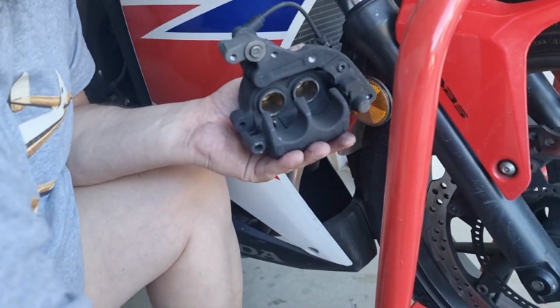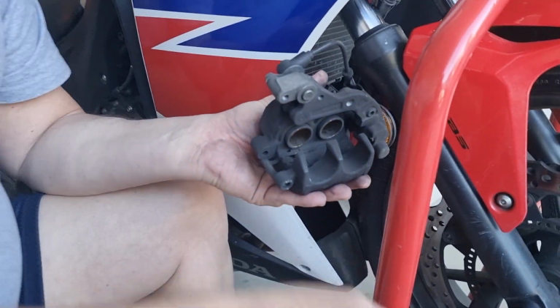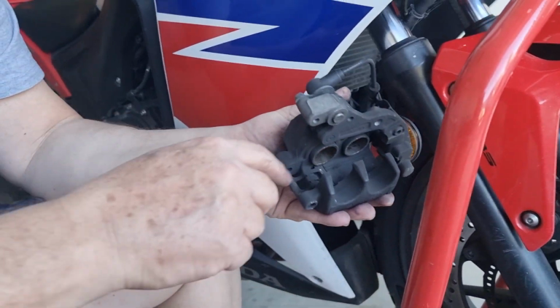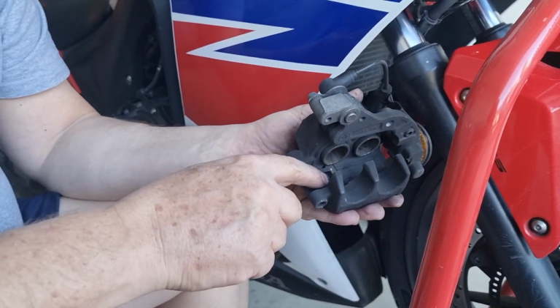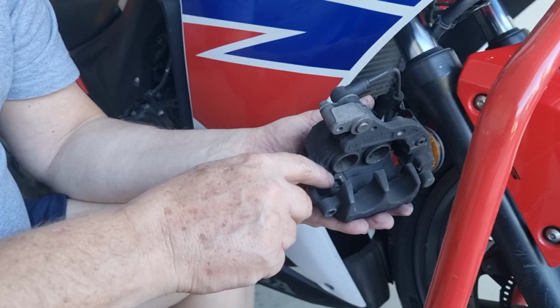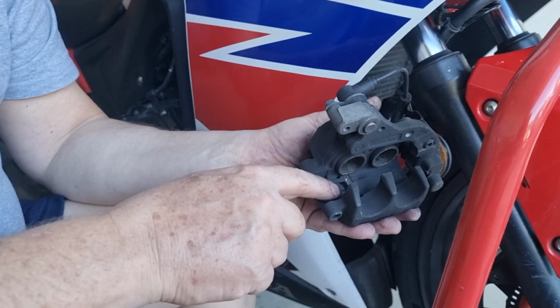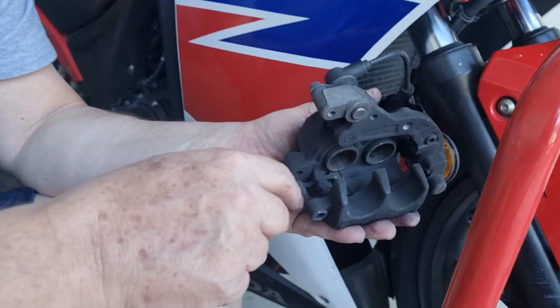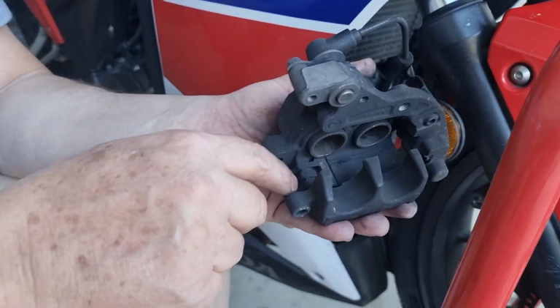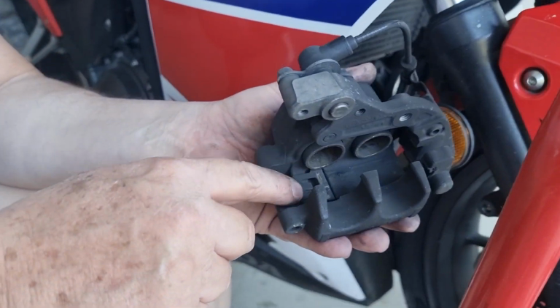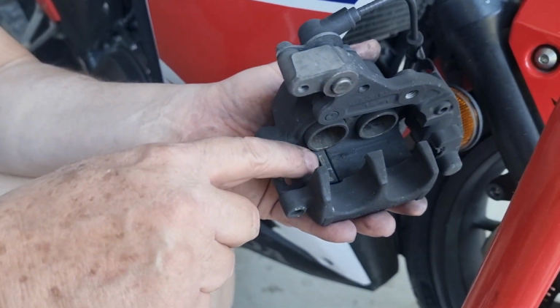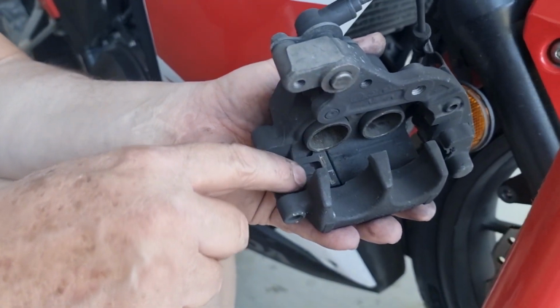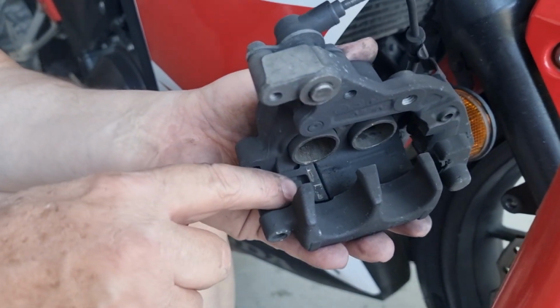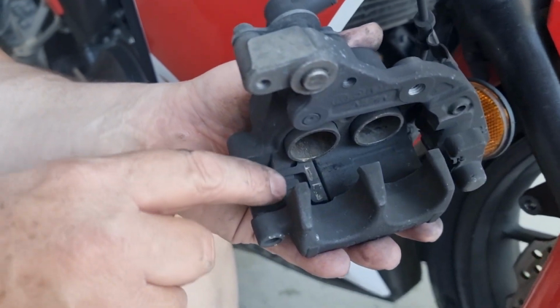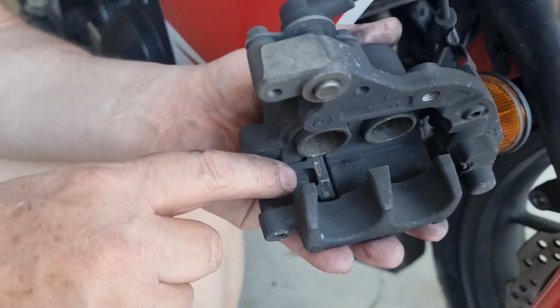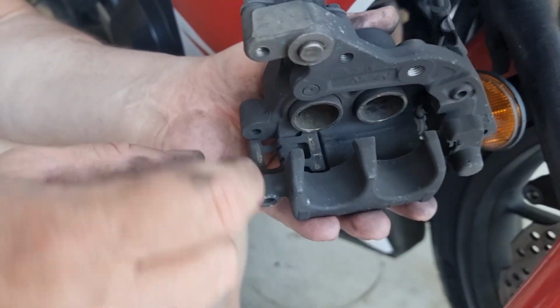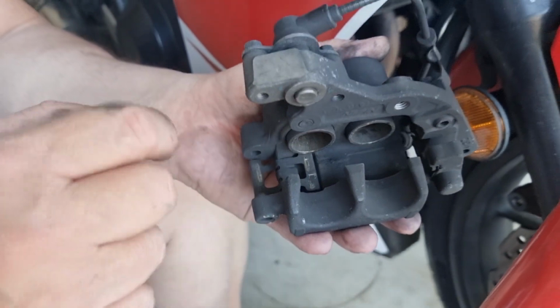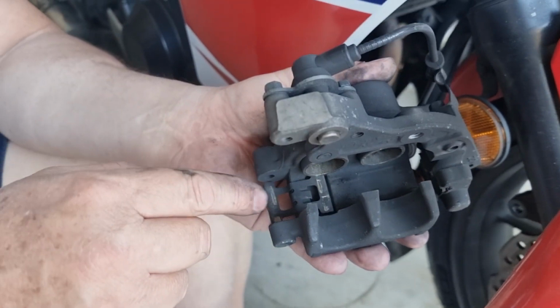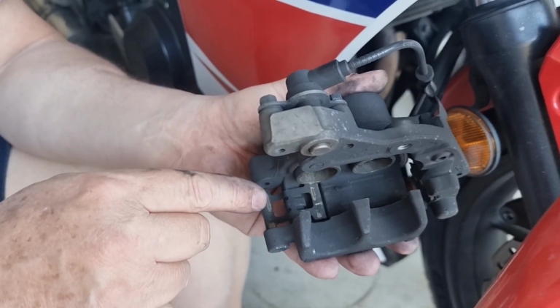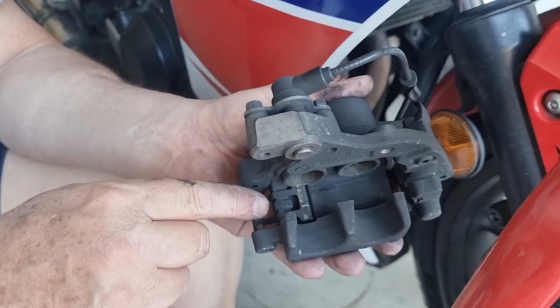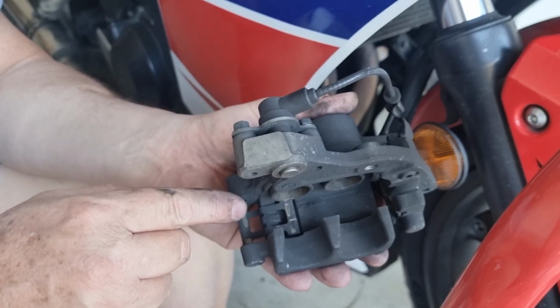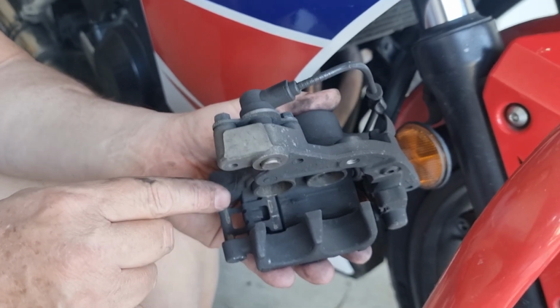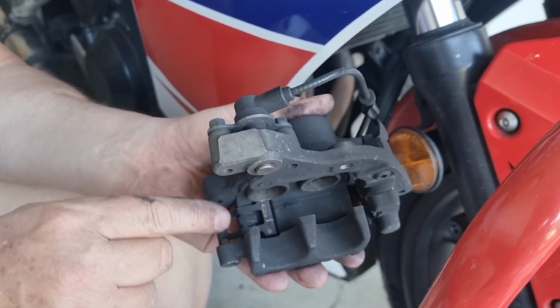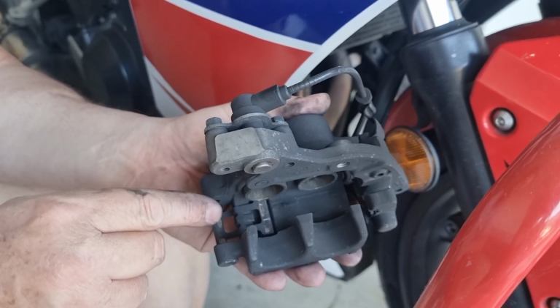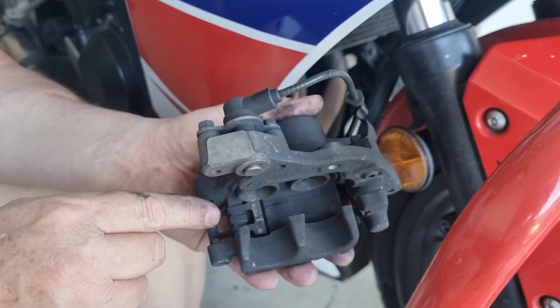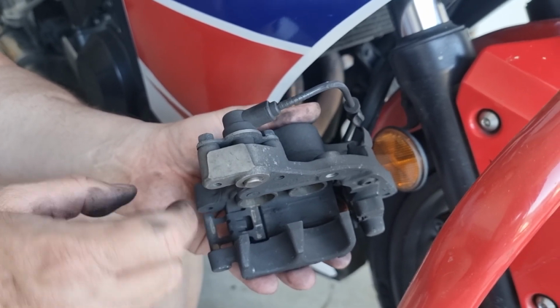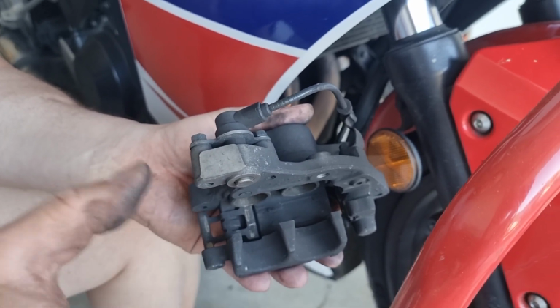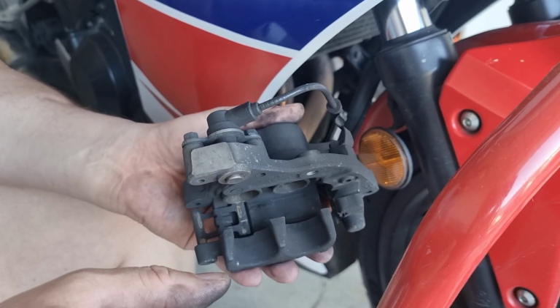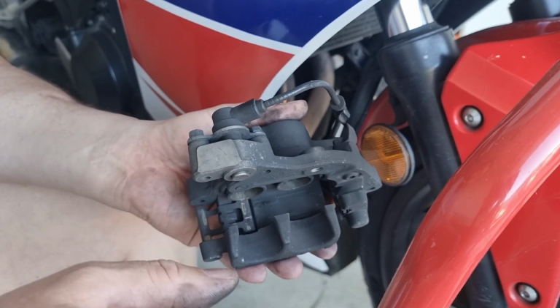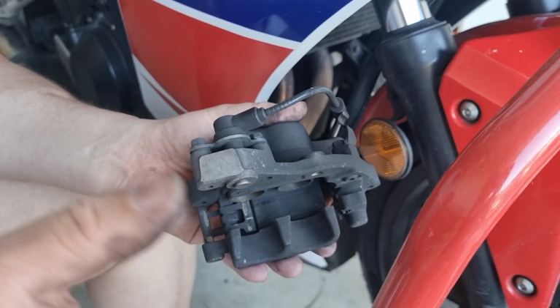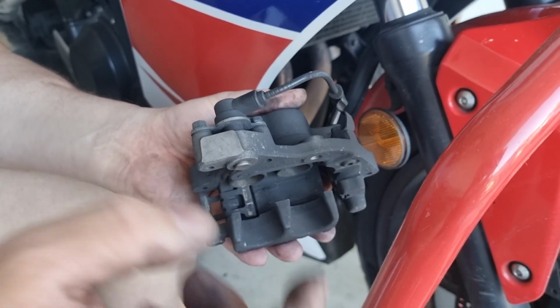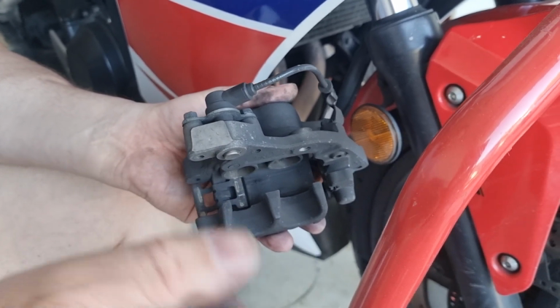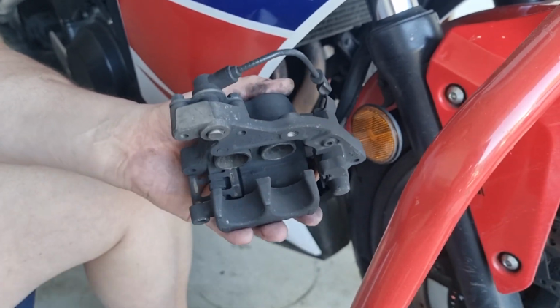Always check this clip here. Make sure that clip is still in good condition. If it's not, replace it. If you don't replace it, you're going to get a lot of brake squeal — like when you touch the brakes it's going to be squealing.